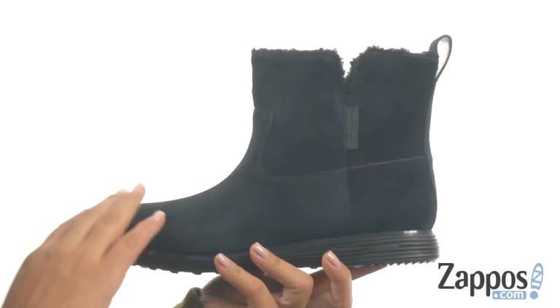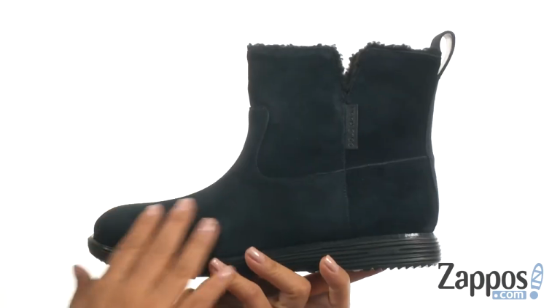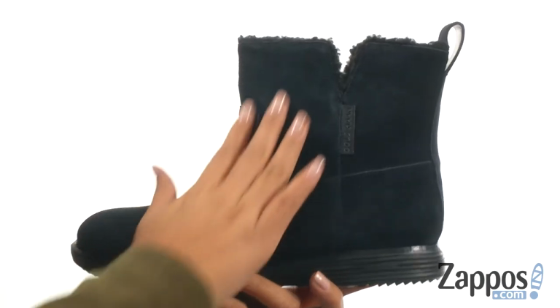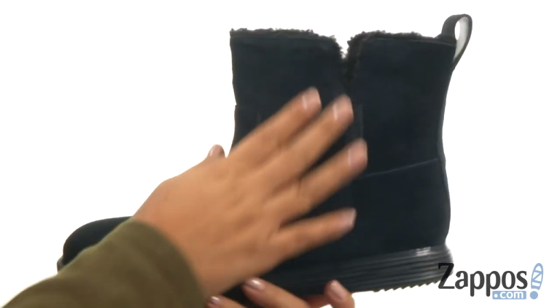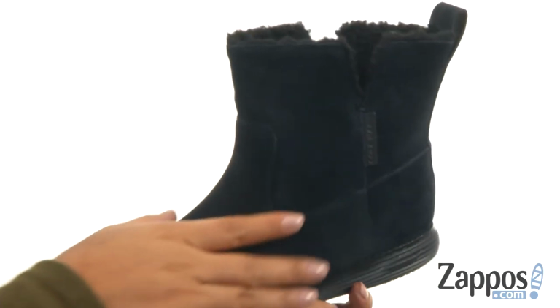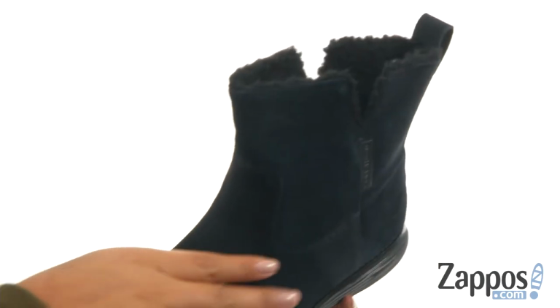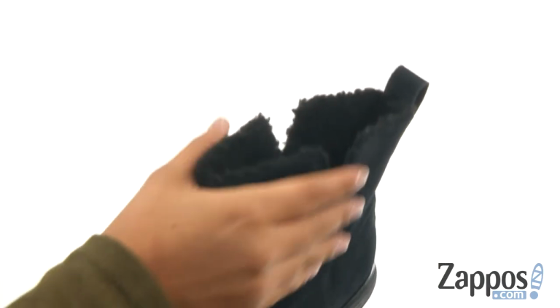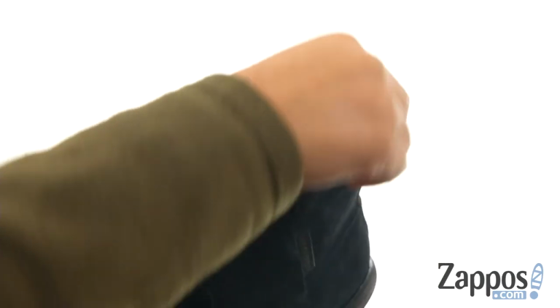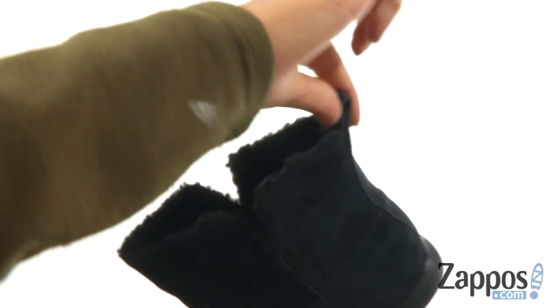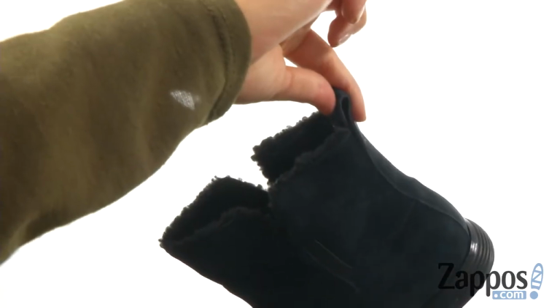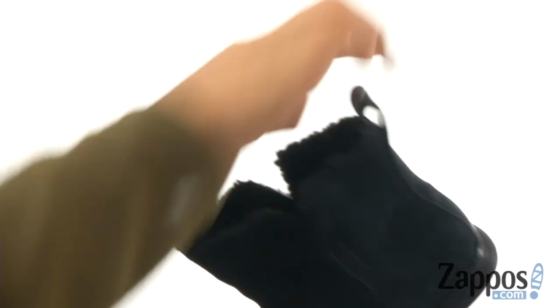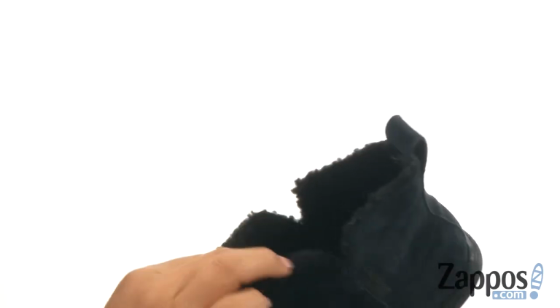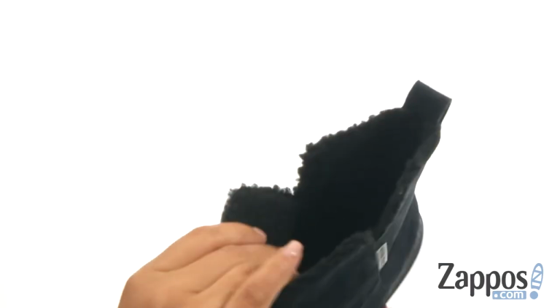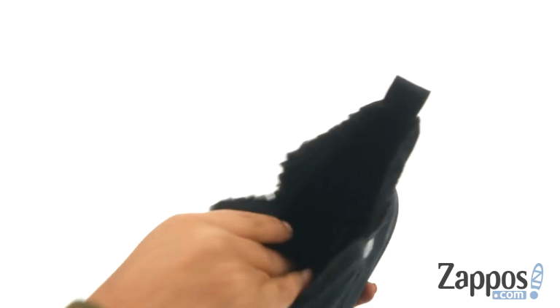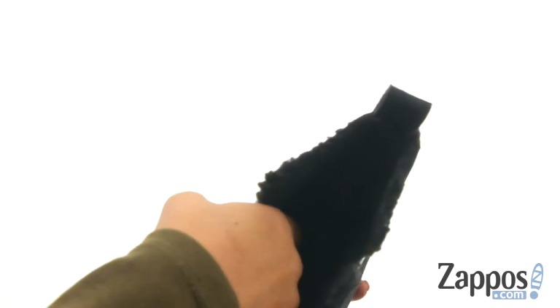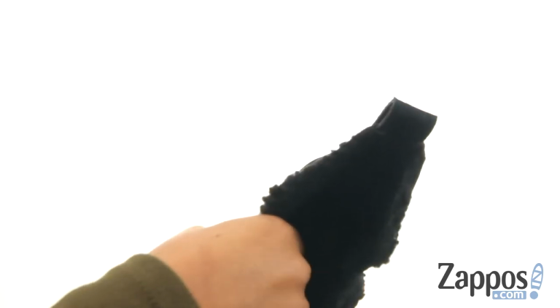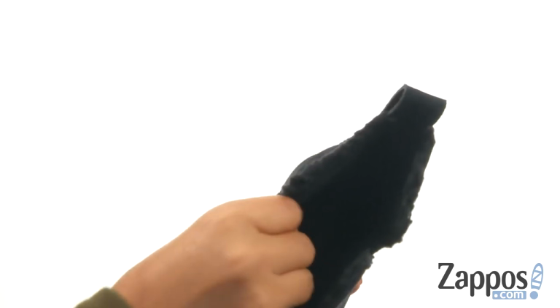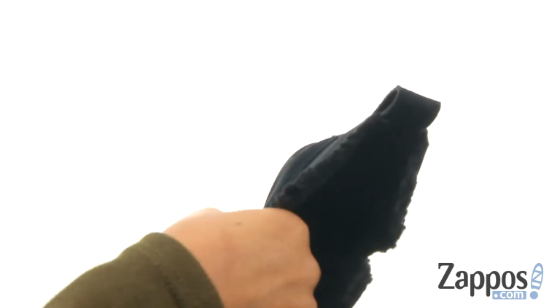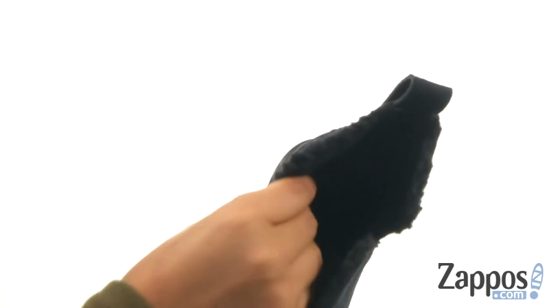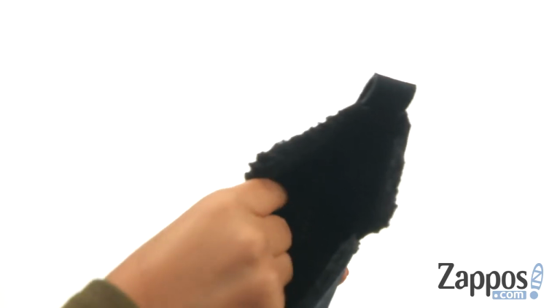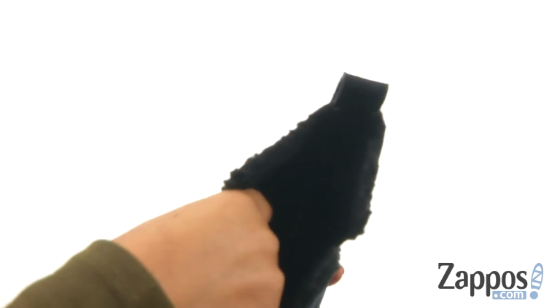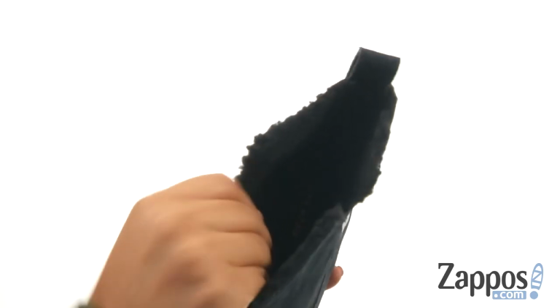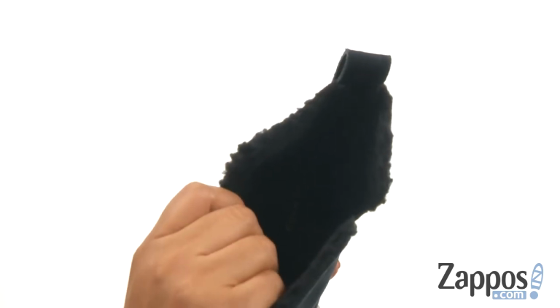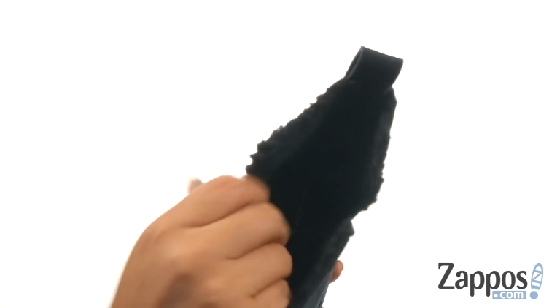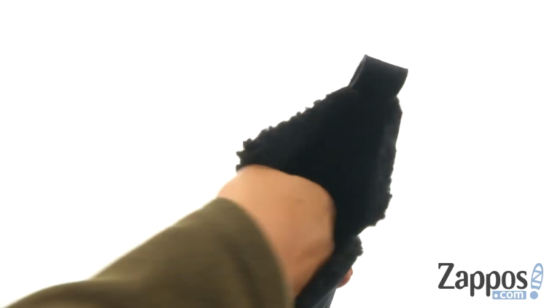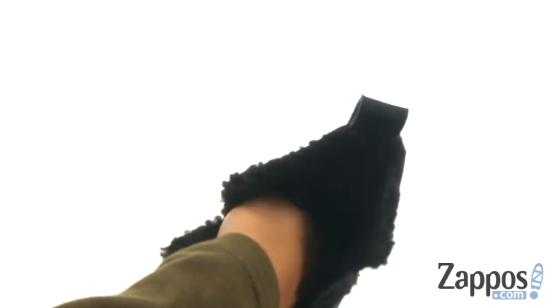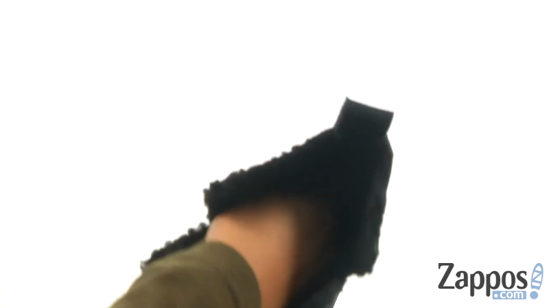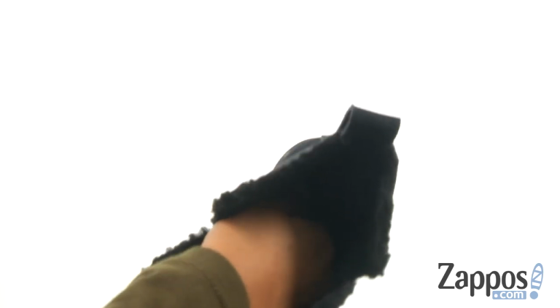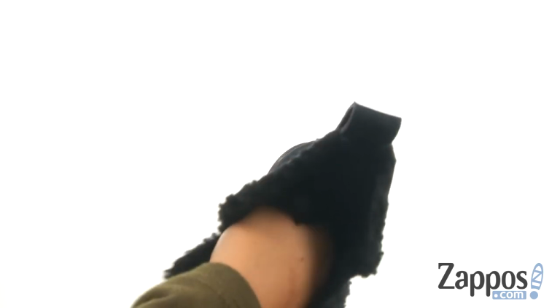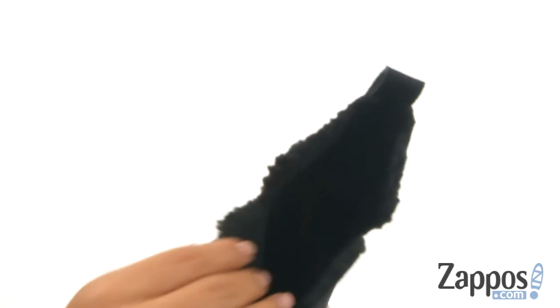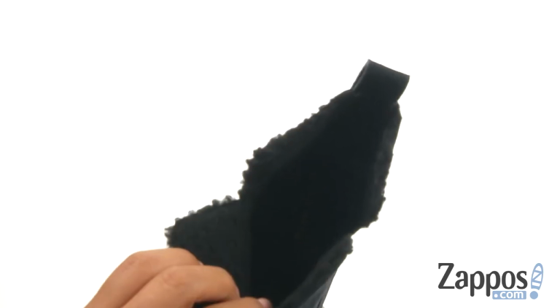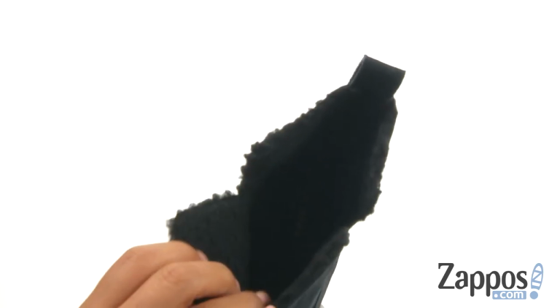Here we have a waterproof suede upper with an easy pull-on construction. On the inside, there's soft faux fur shearling lining for a great next-to-skin feel. They offer a cushioned footbed that will provide comfort and support.